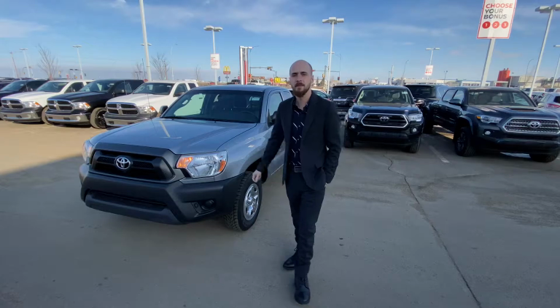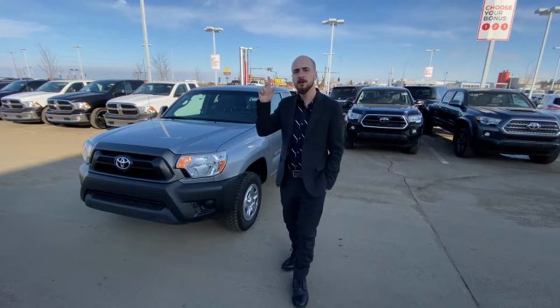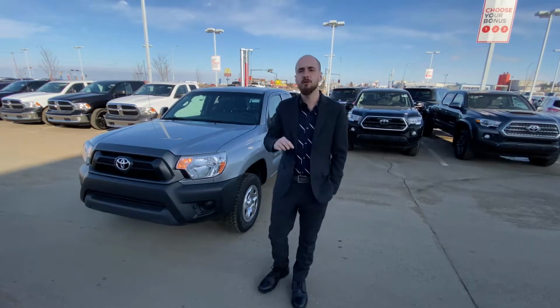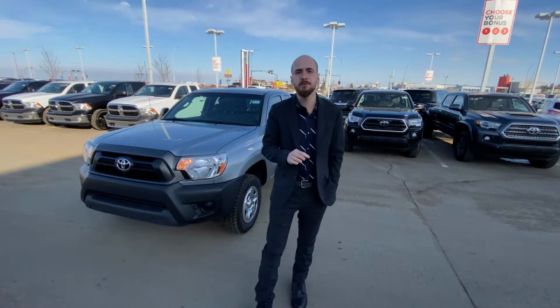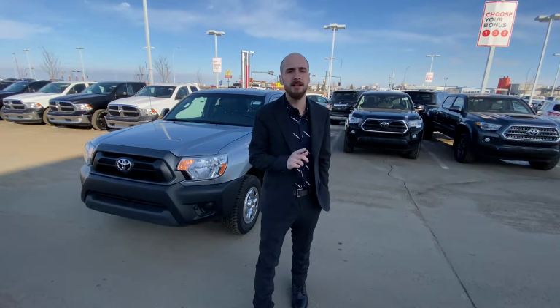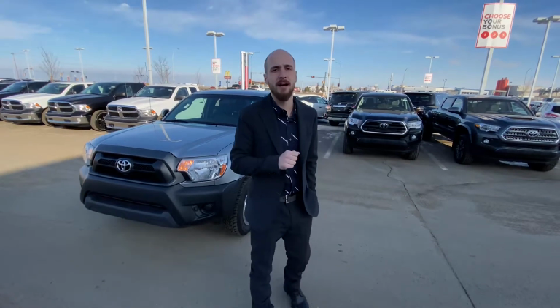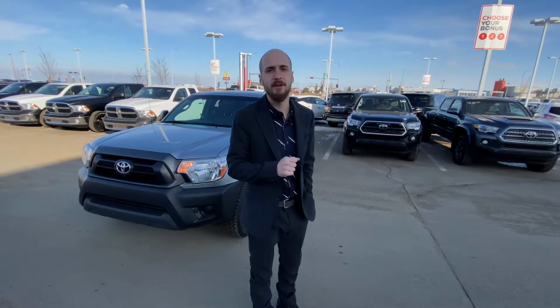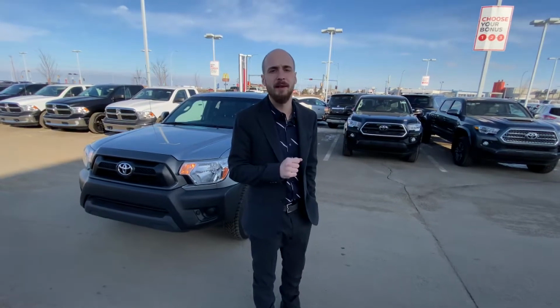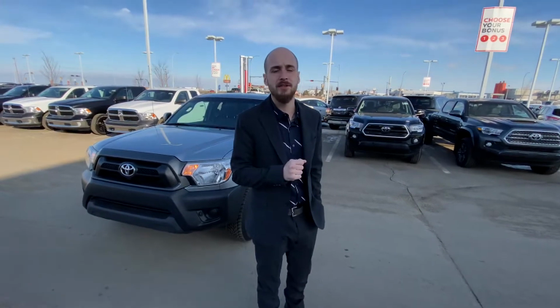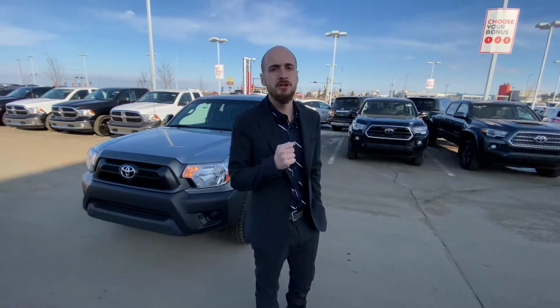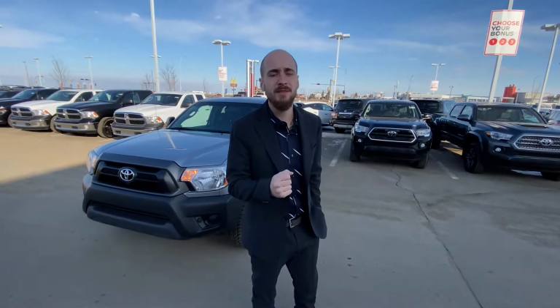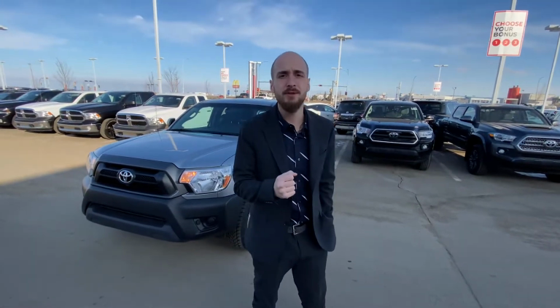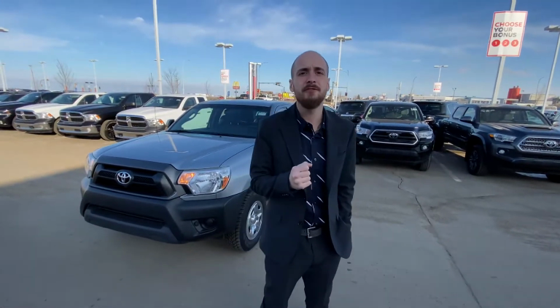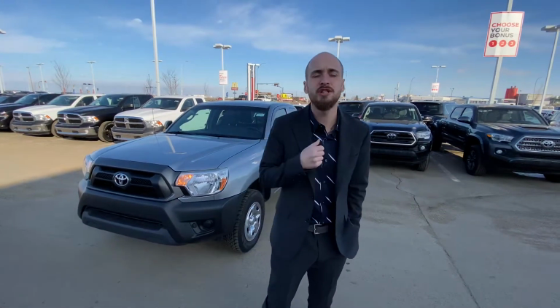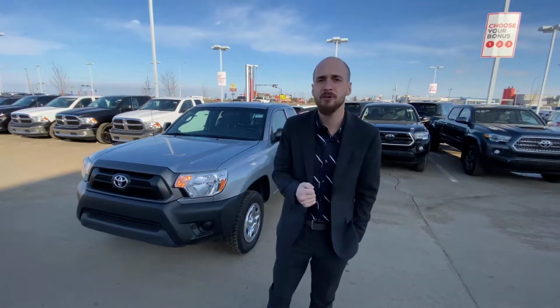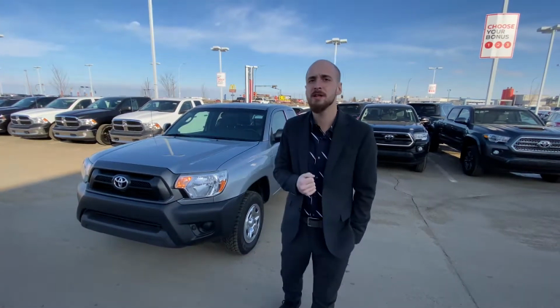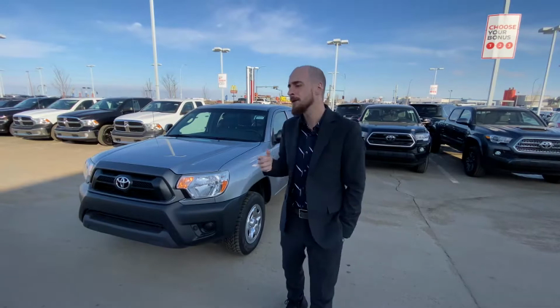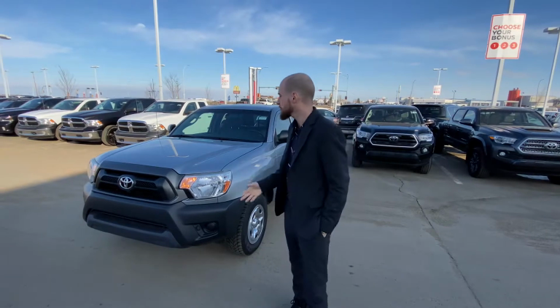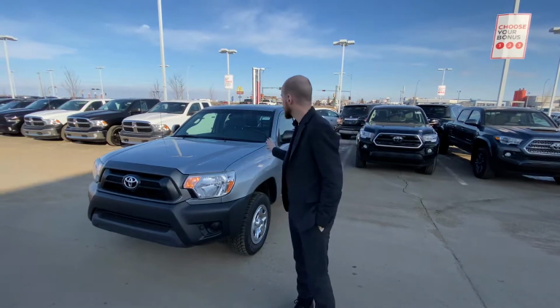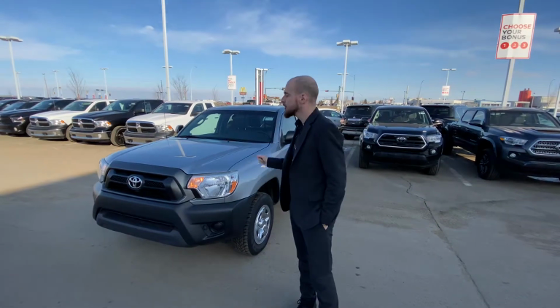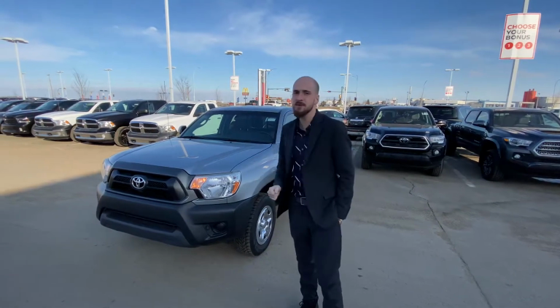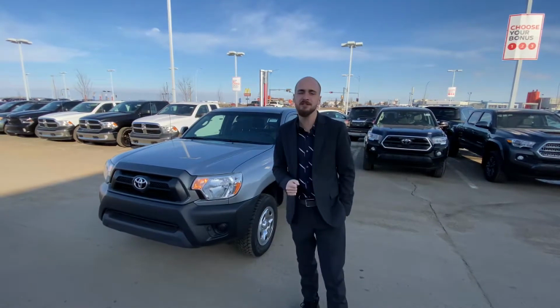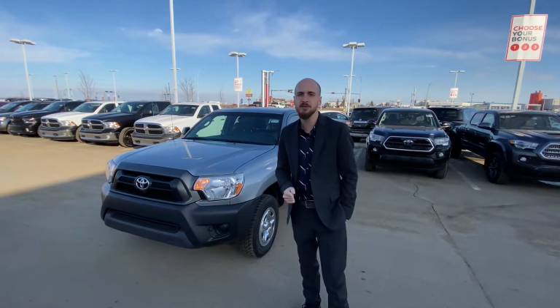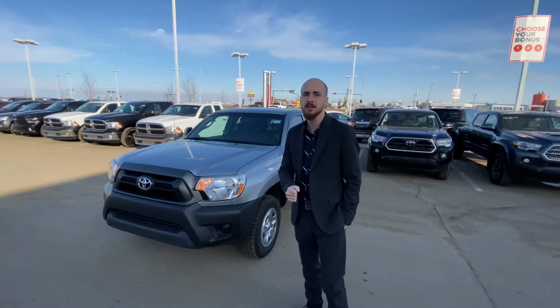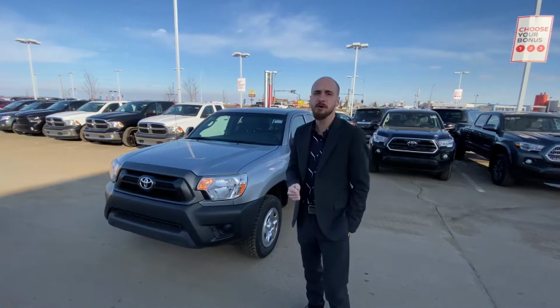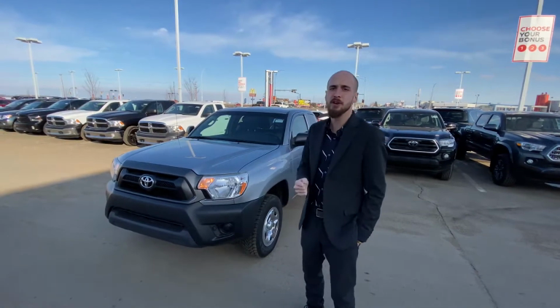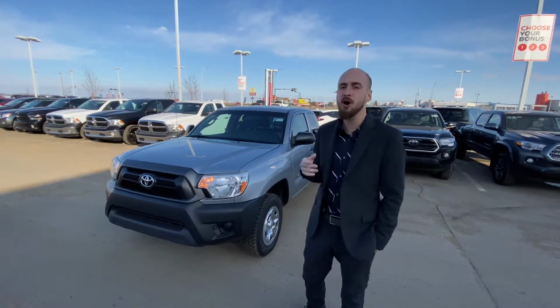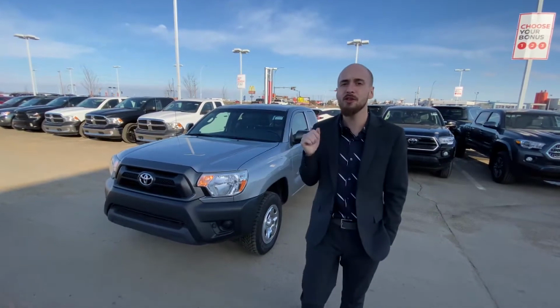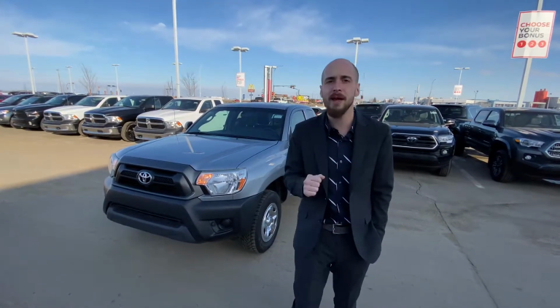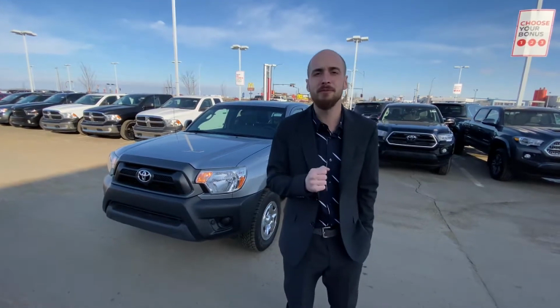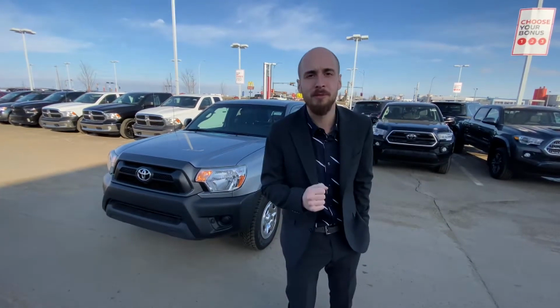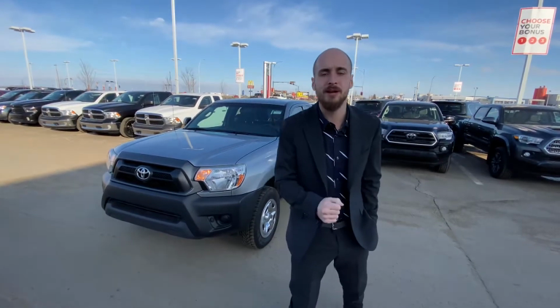Good morning, Michelle. It's Ryan down here from LA Nissan. I want to thank you again for reaching out to us for our beautiful 2014 Toyota Tacoma, all the way up from Norman Wells.